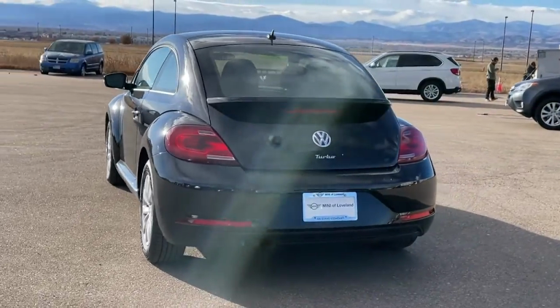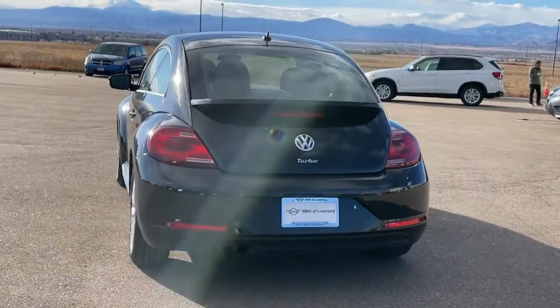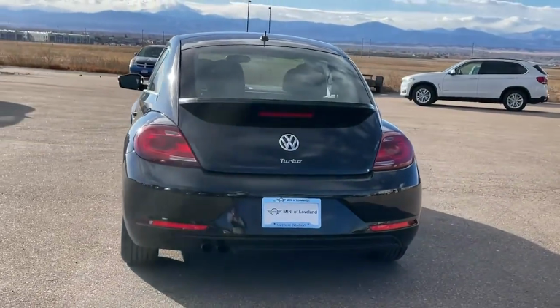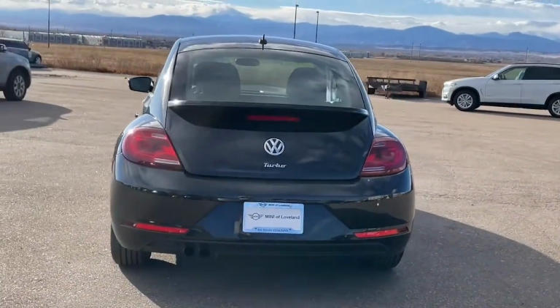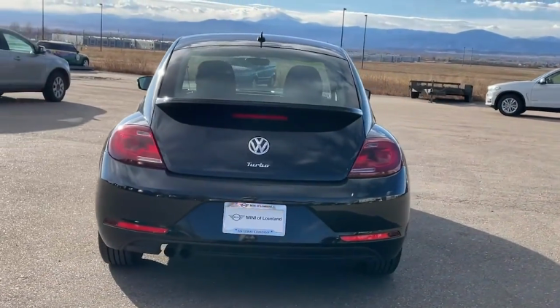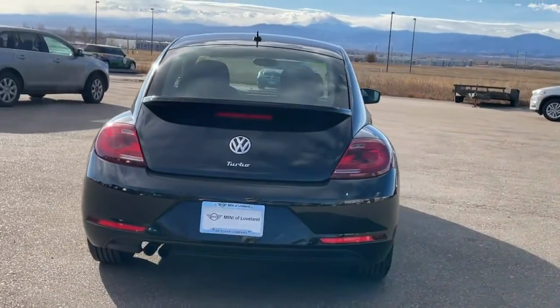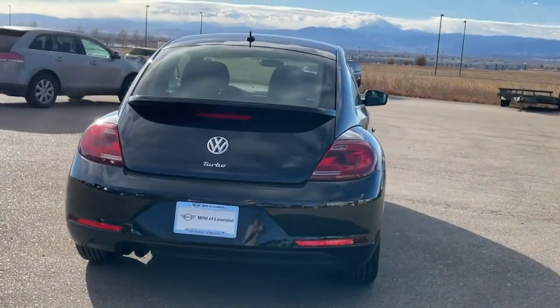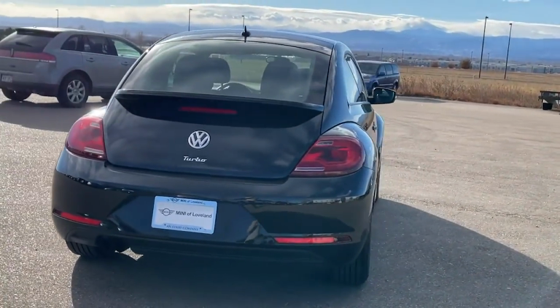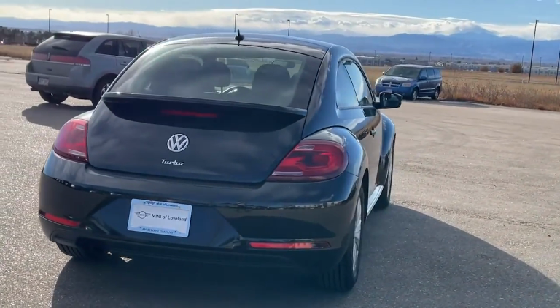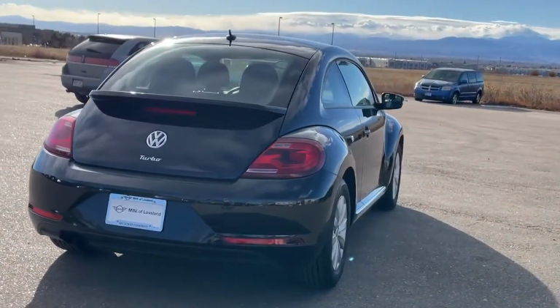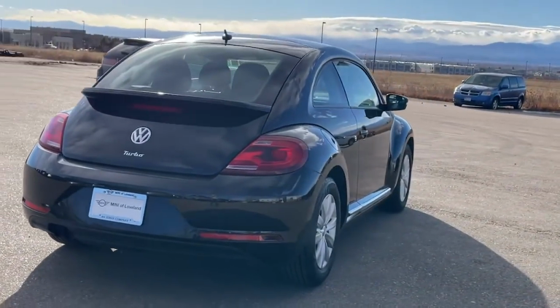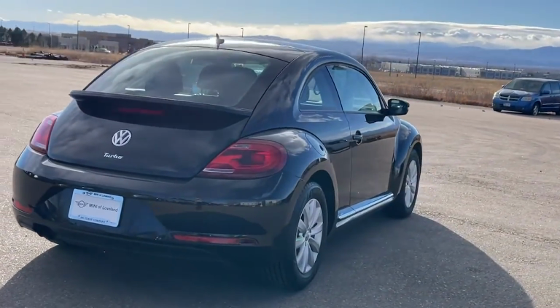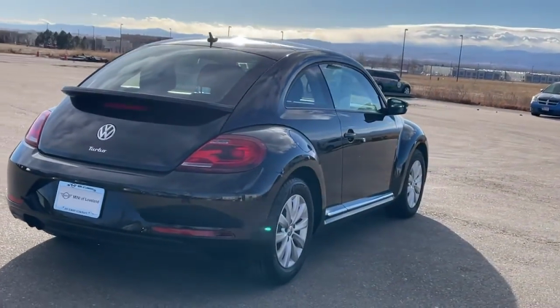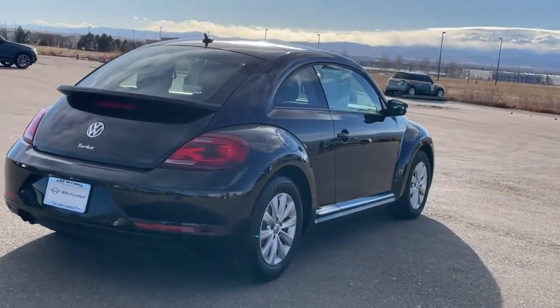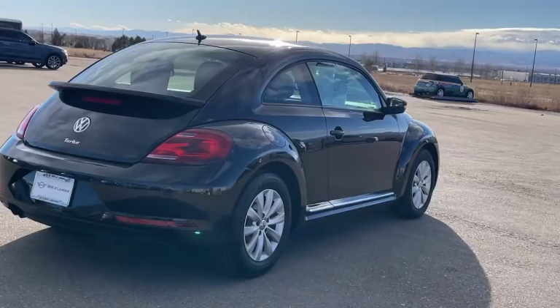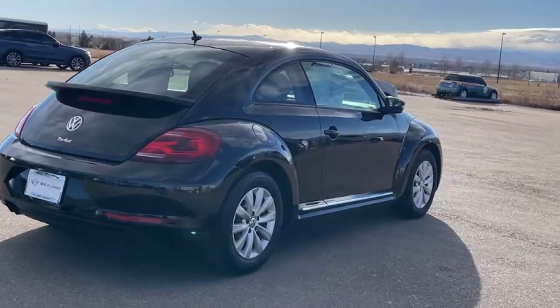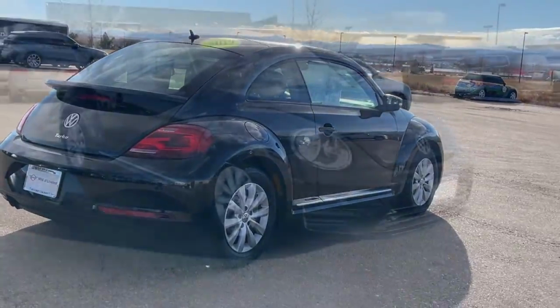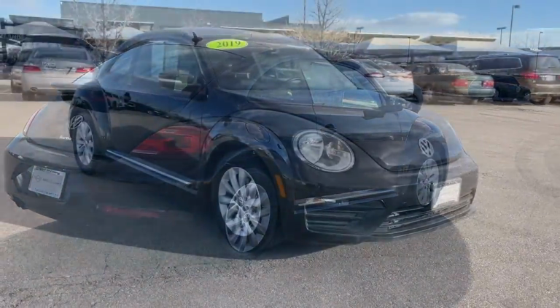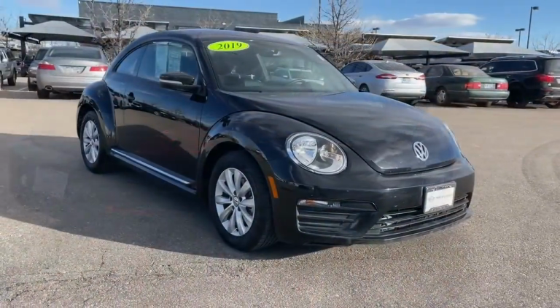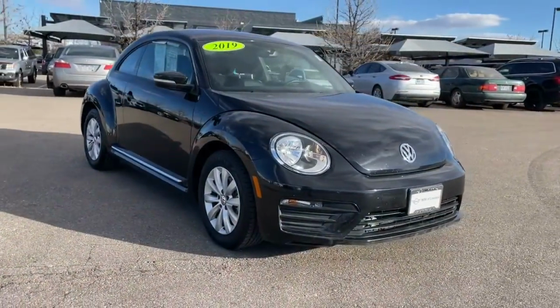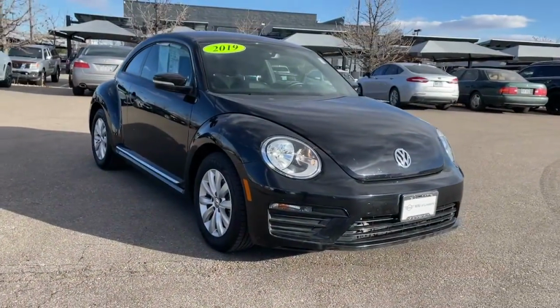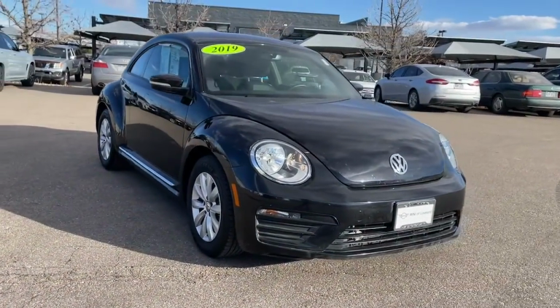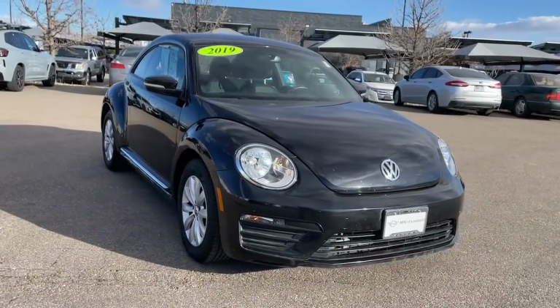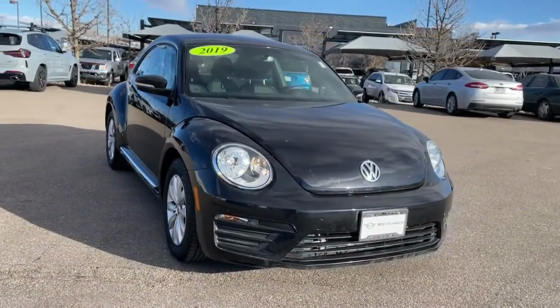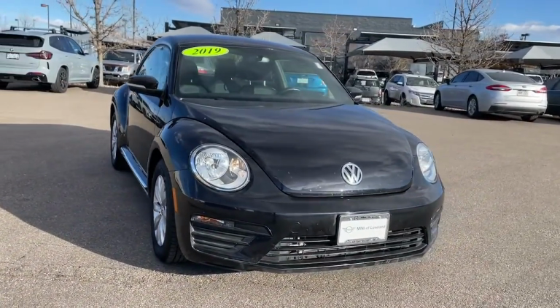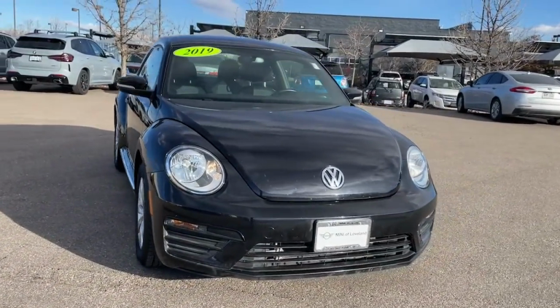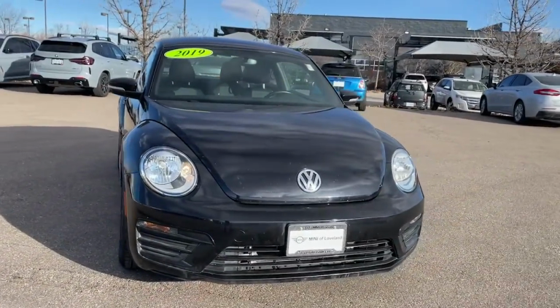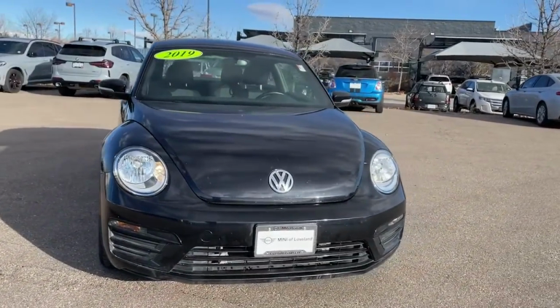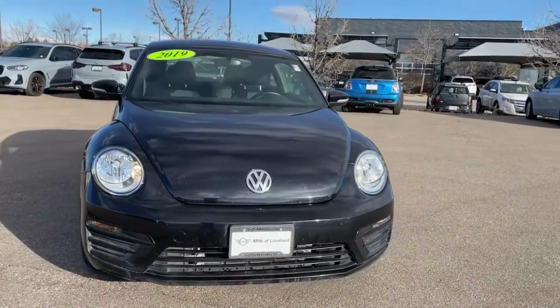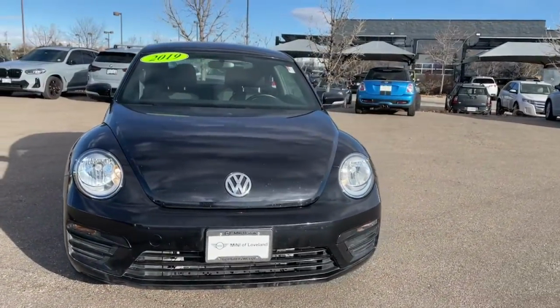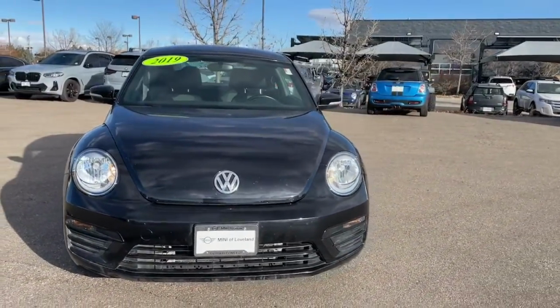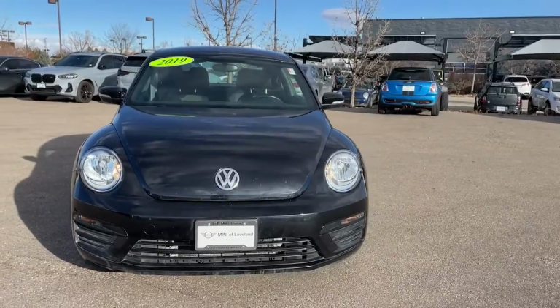Modern style and technology blend with unmistakable heritage to bring you a delightfully updated take on a true original. The following are some of this vehicle's highlighted options.